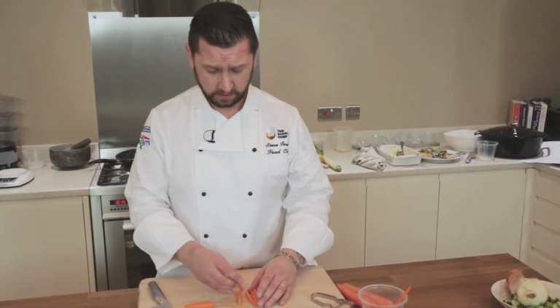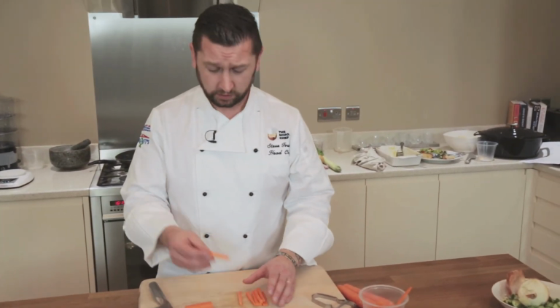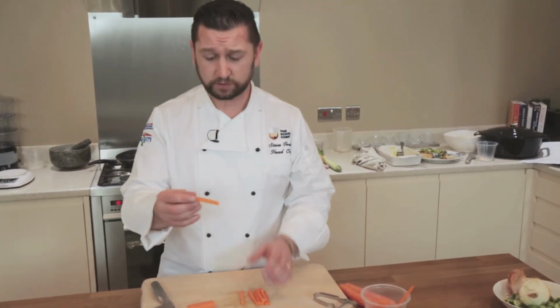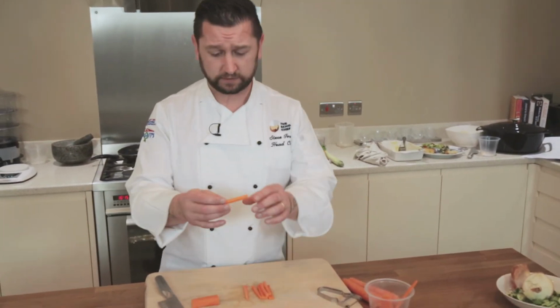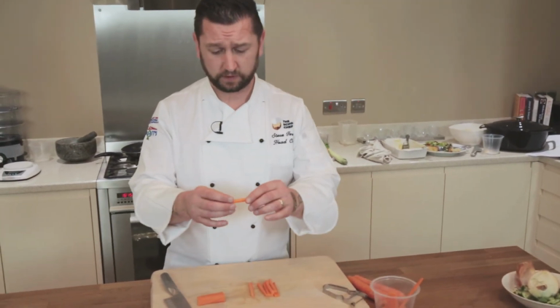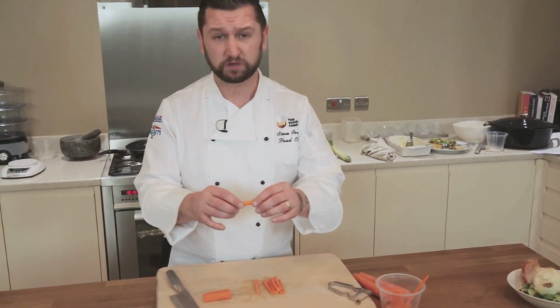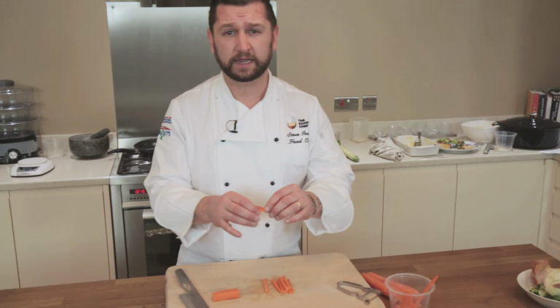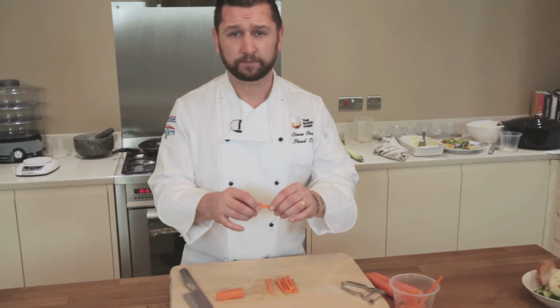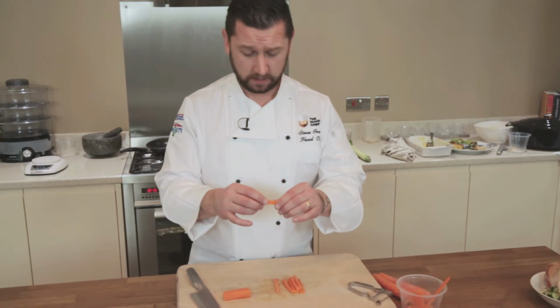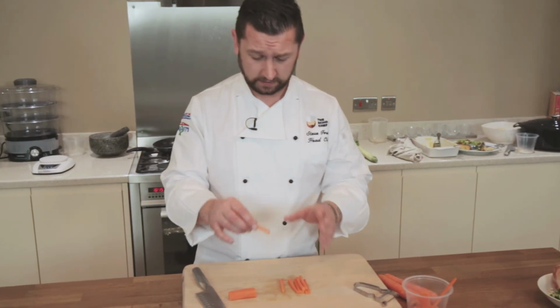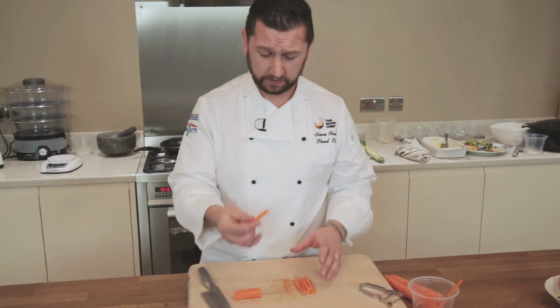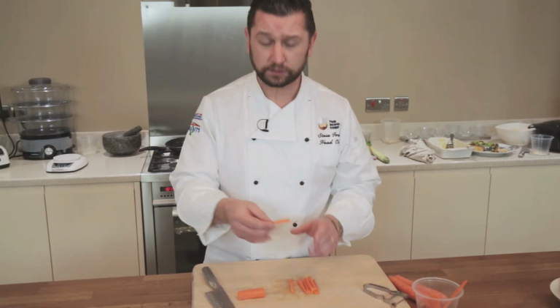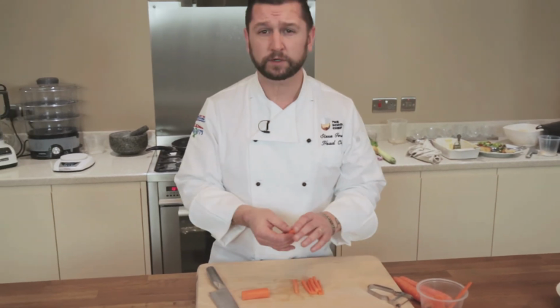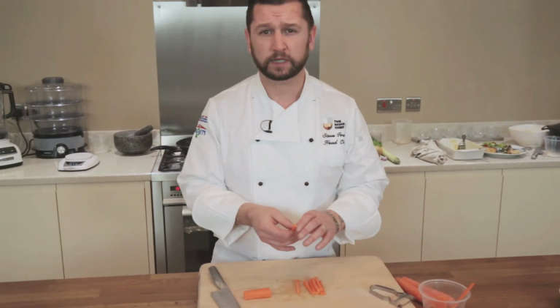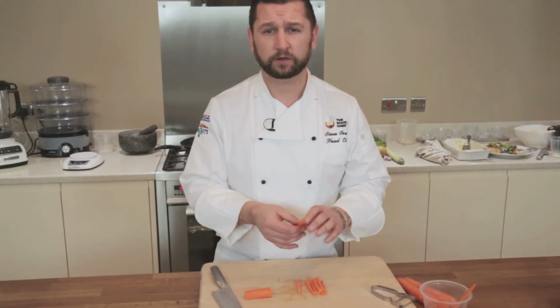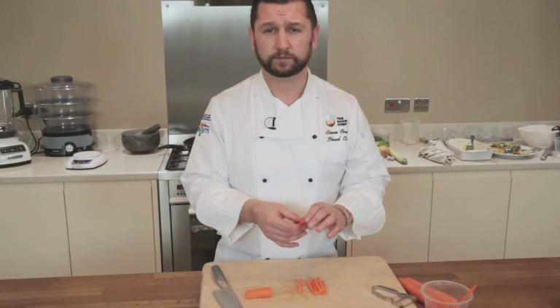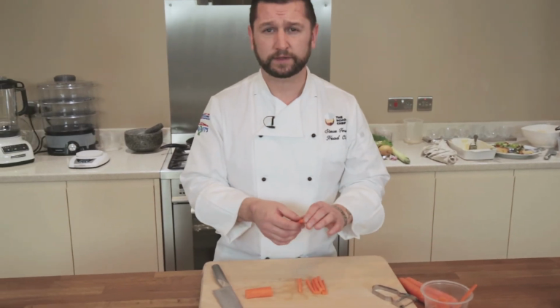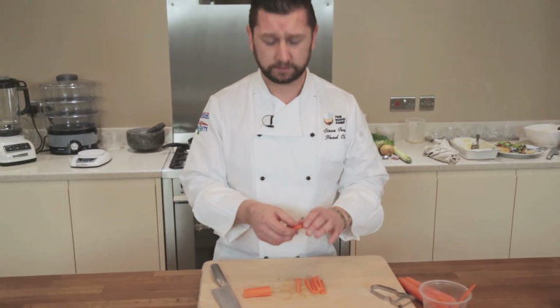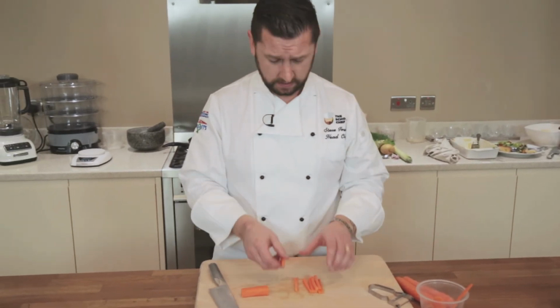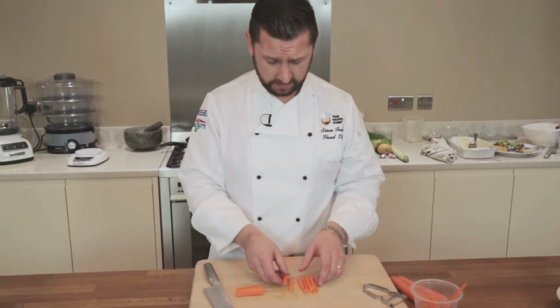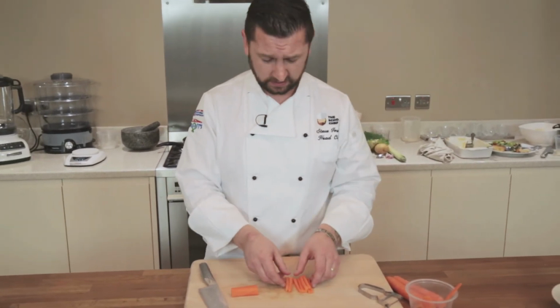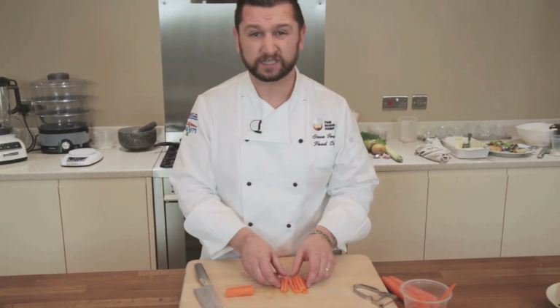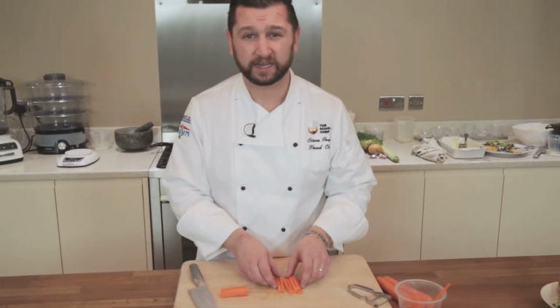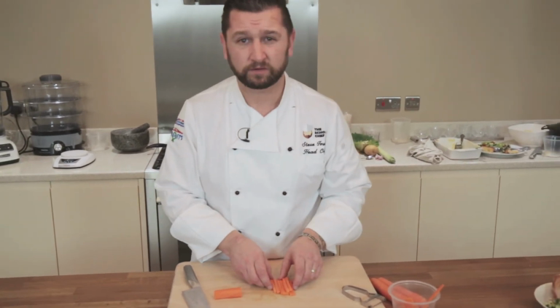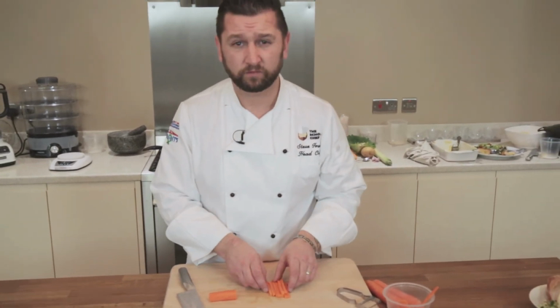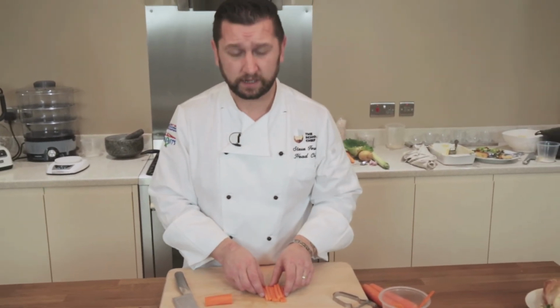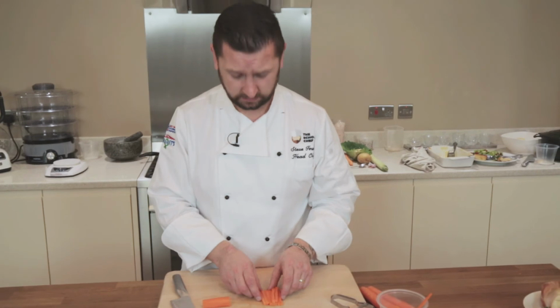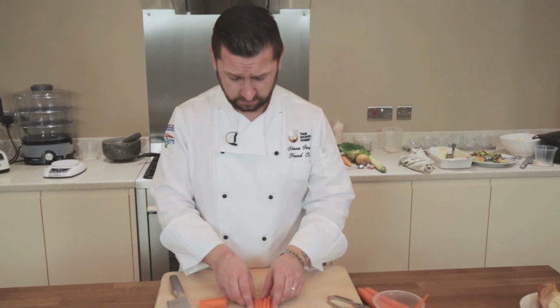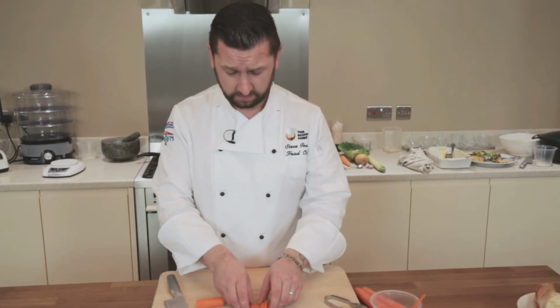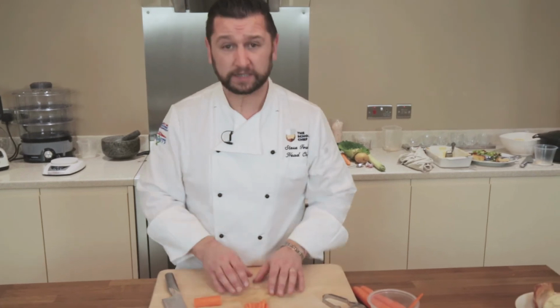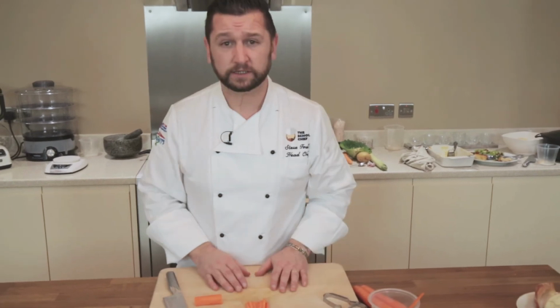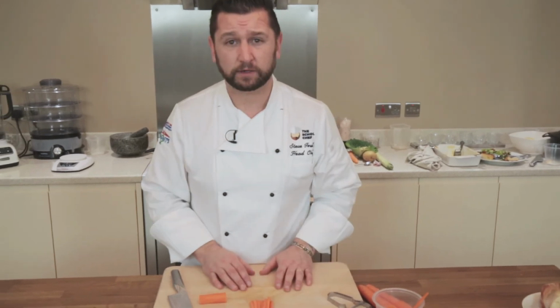You can use these for crudités, dipping into hummus and lots of other things, and just snacking on really nice battened carrots.